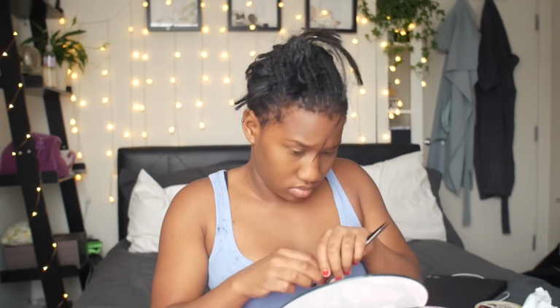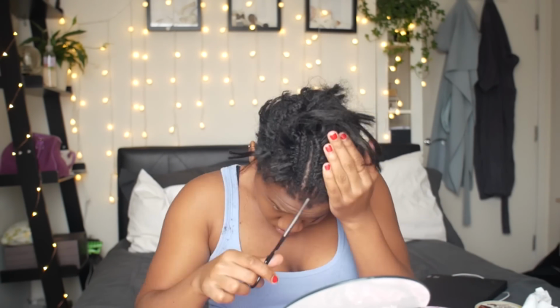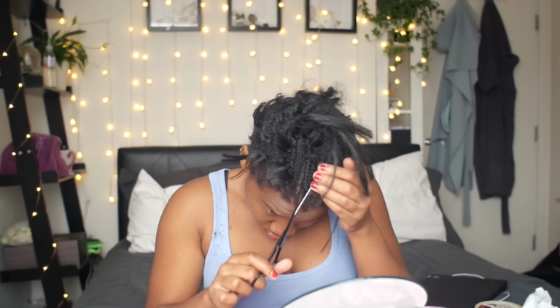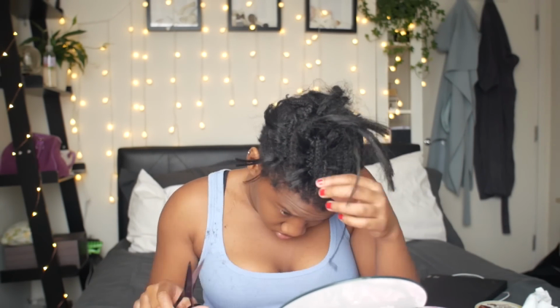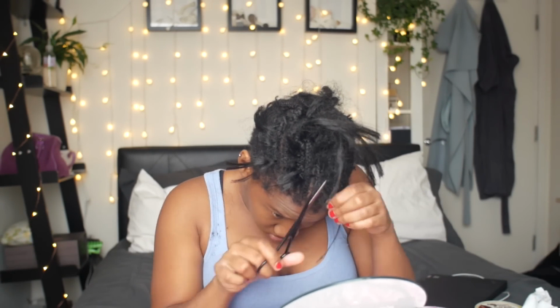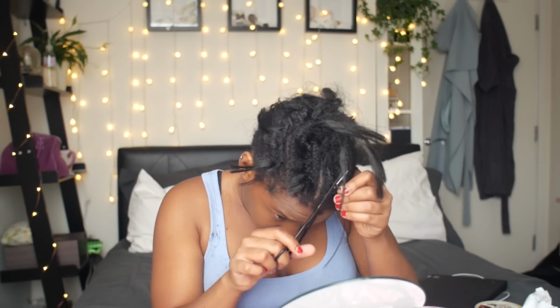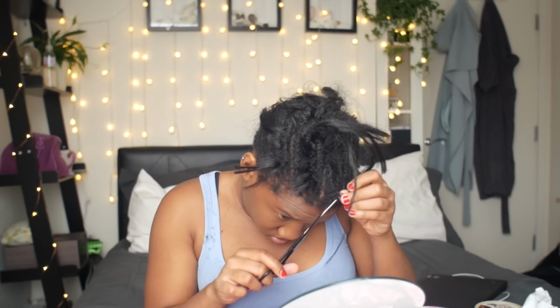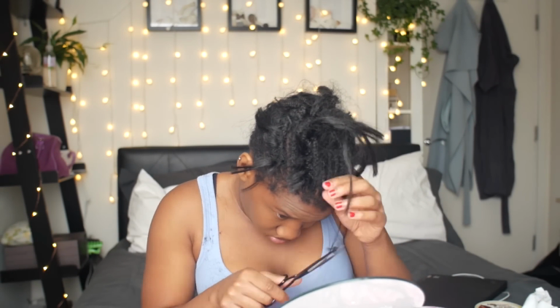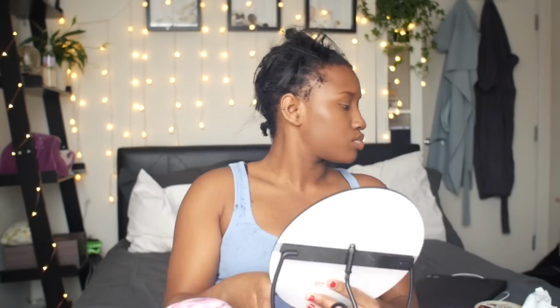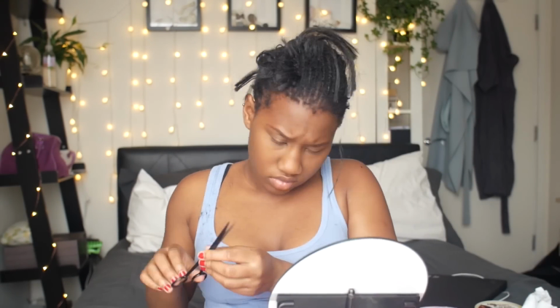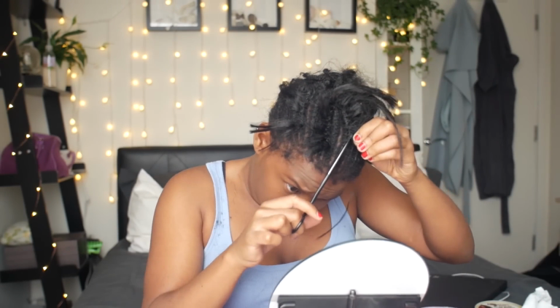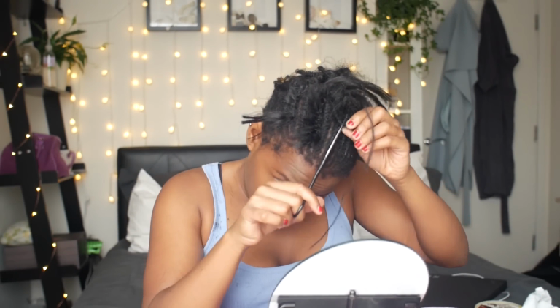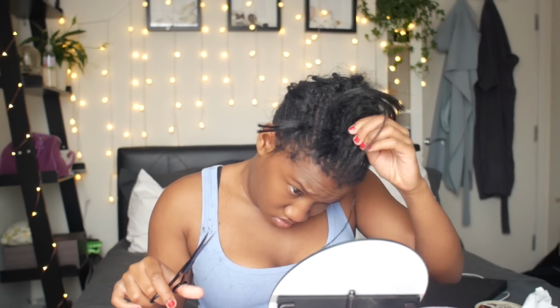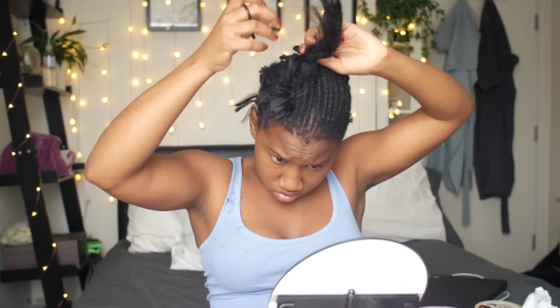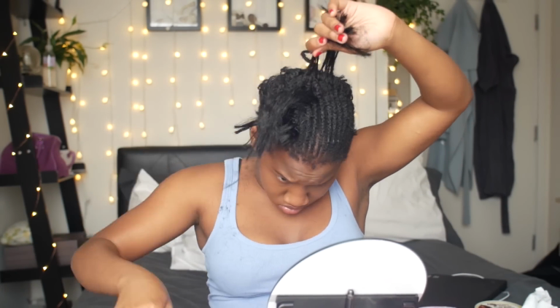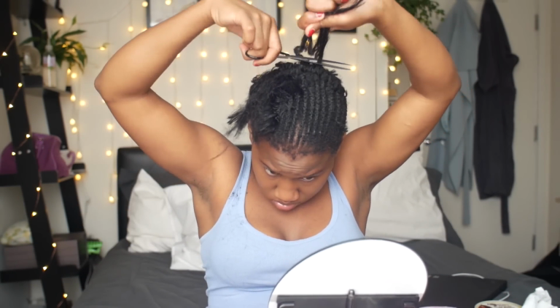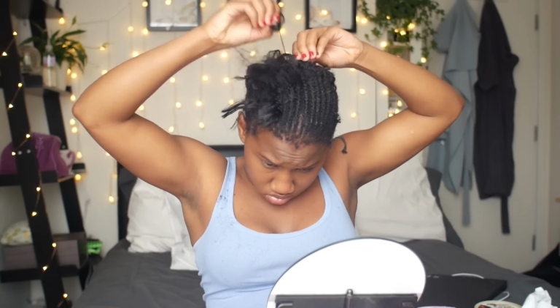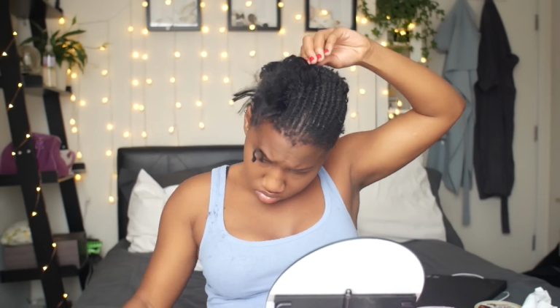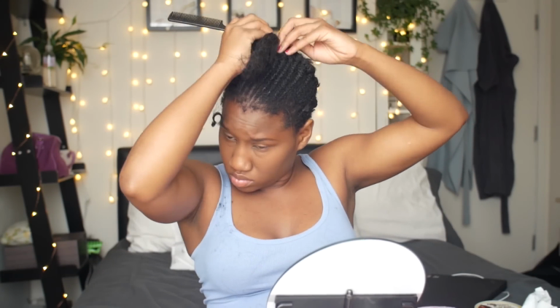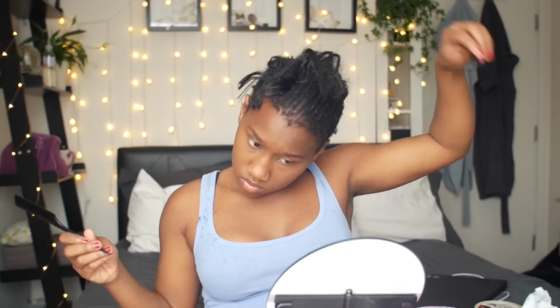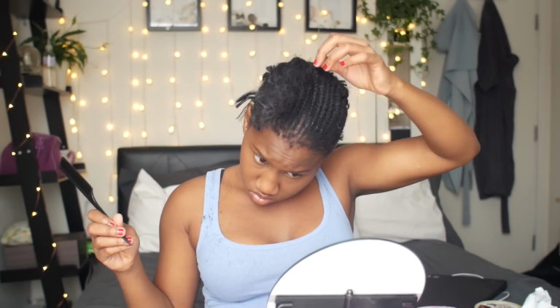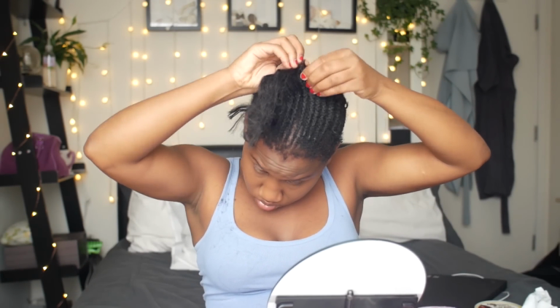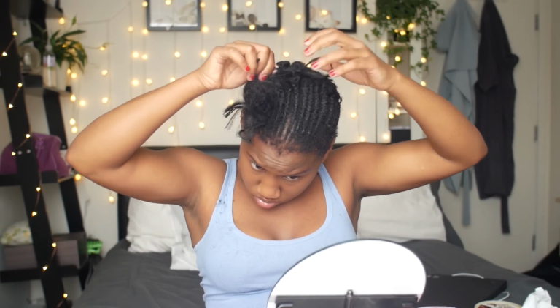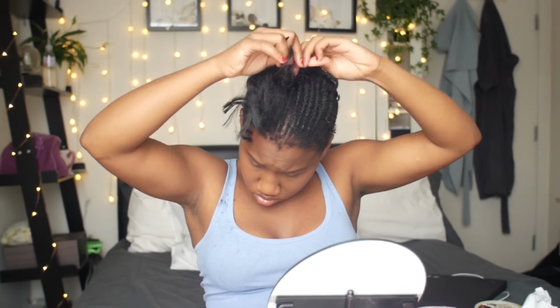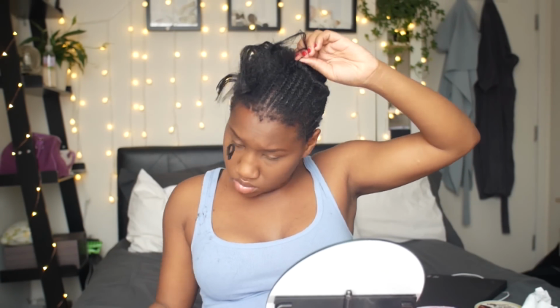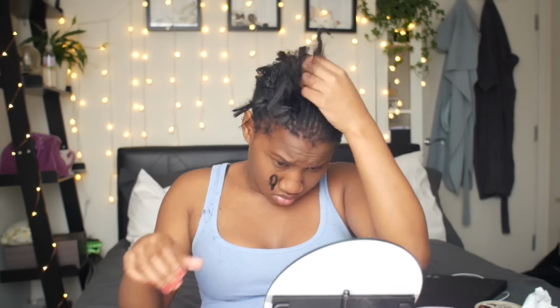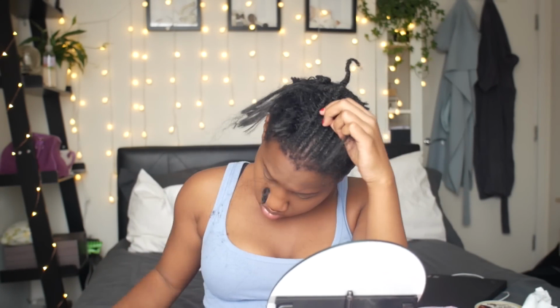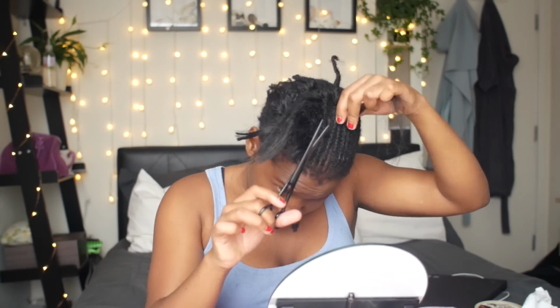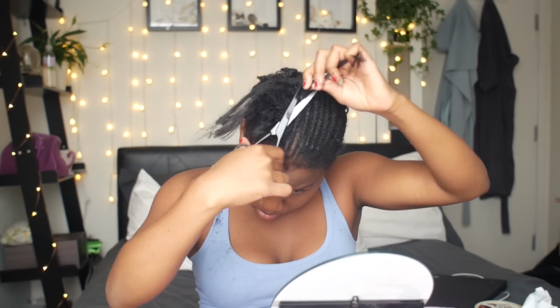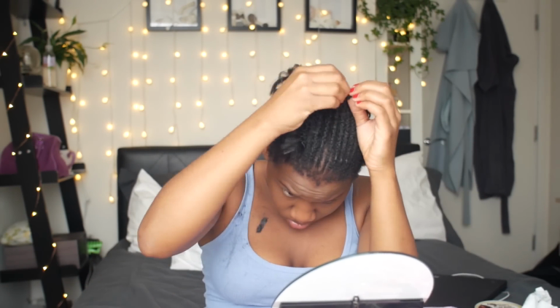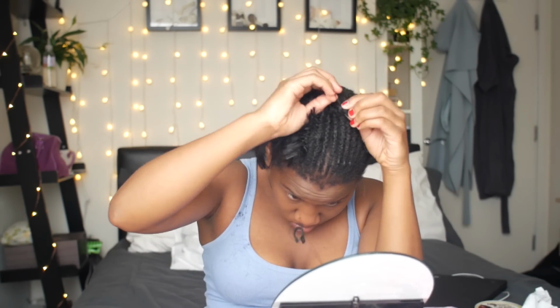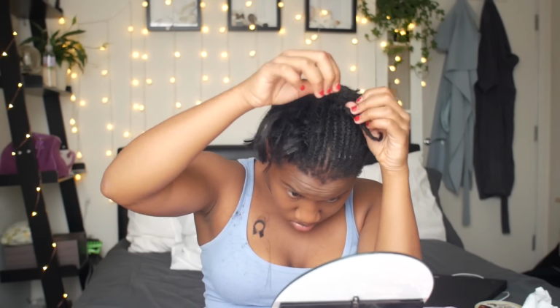Keep in mind I've got anchor braids lying underneath the braid, so I have to be careful when taking them out not to cut my anchor braid off. Make sure you know exactly where your anchor braids are so you do not cut your hair — because you will not be happy.